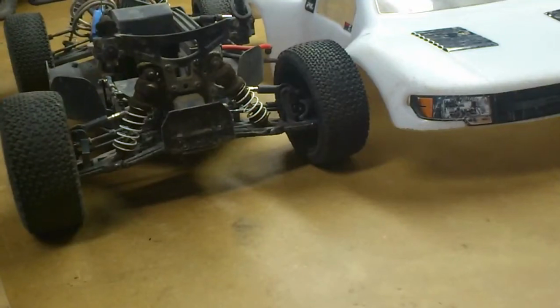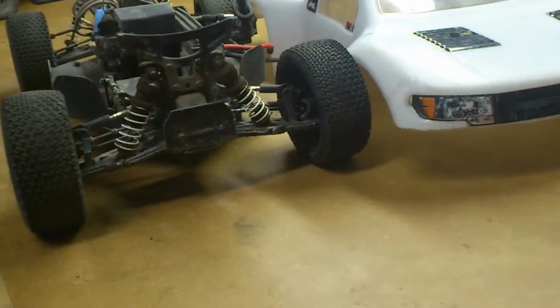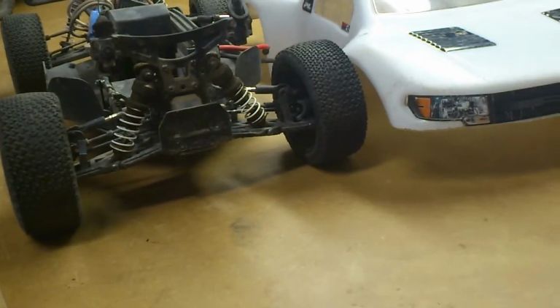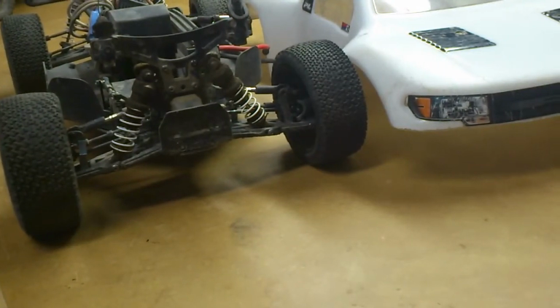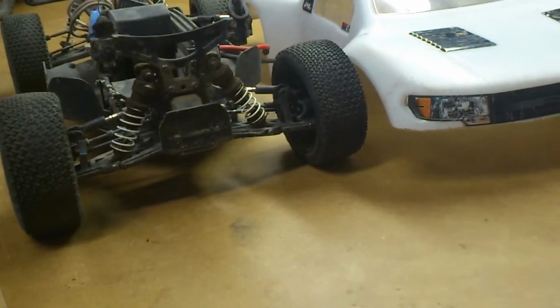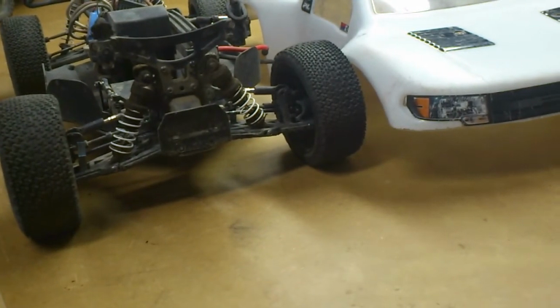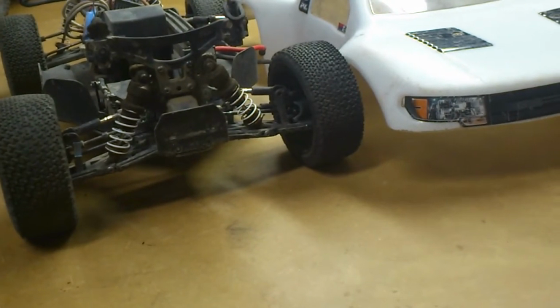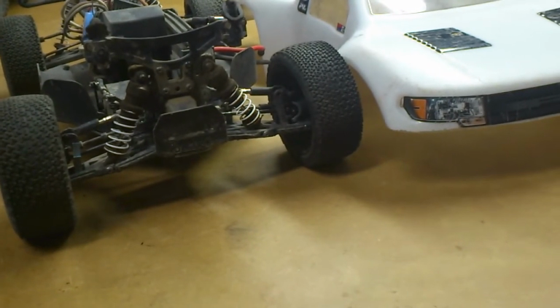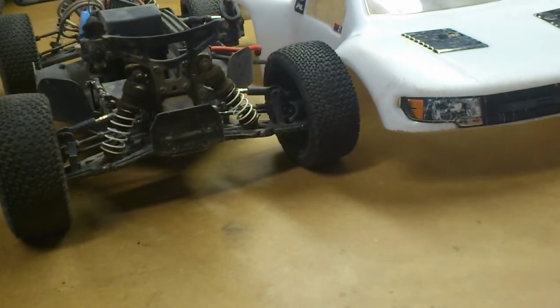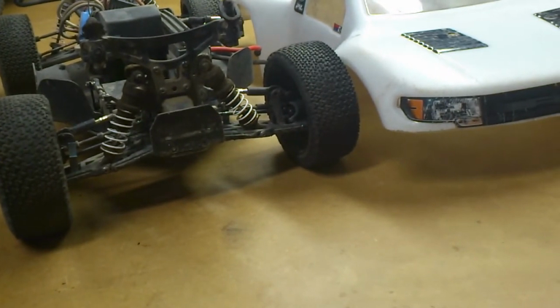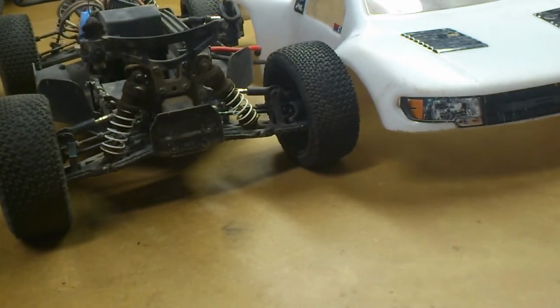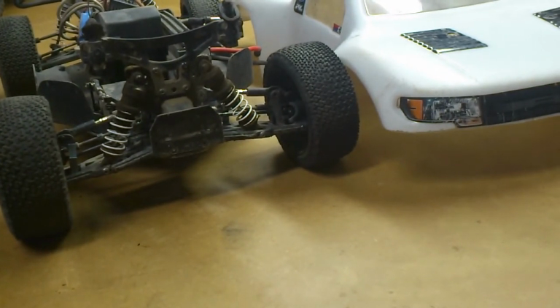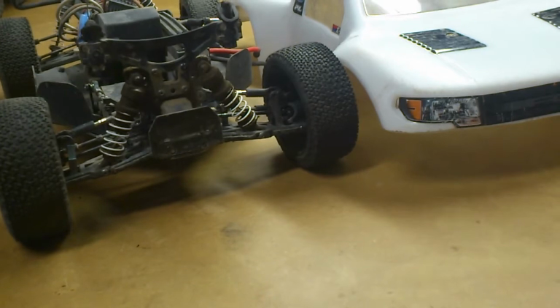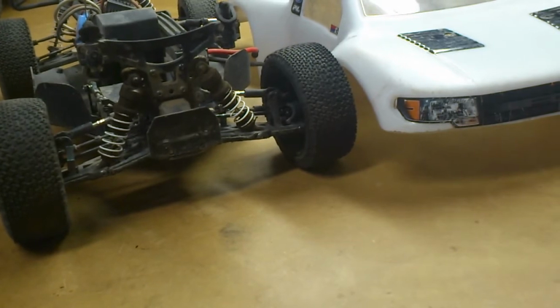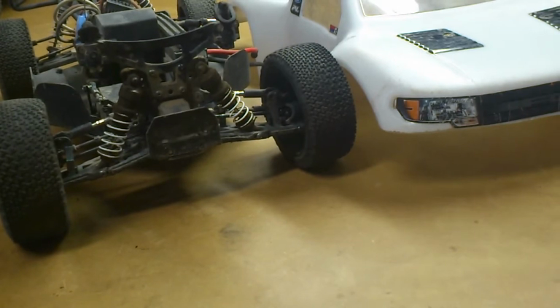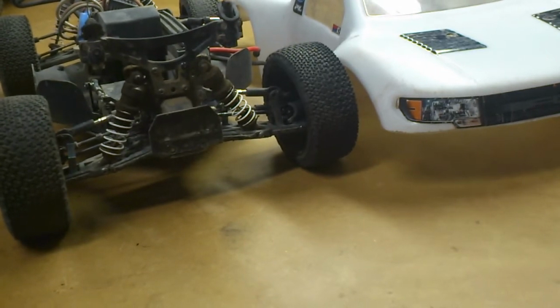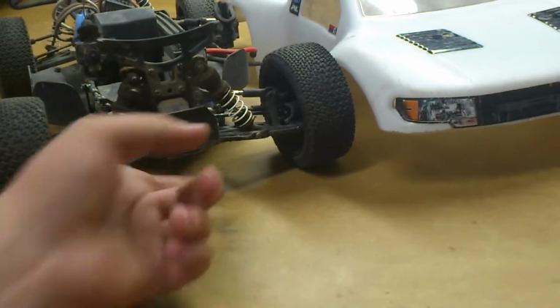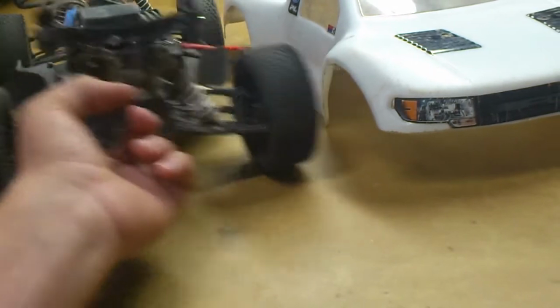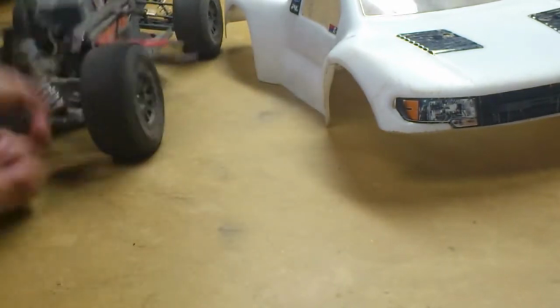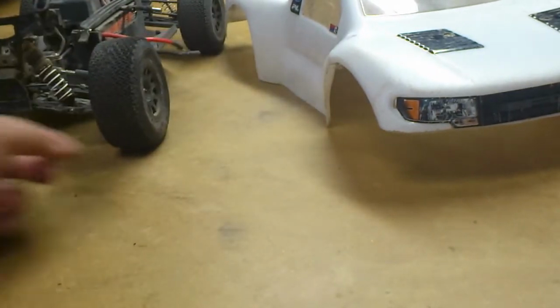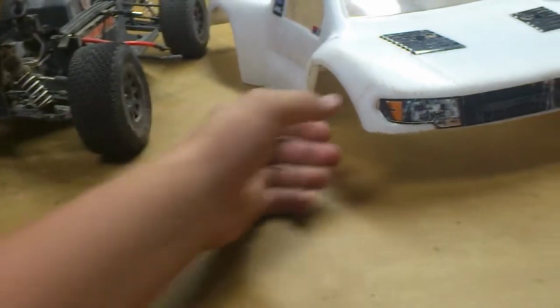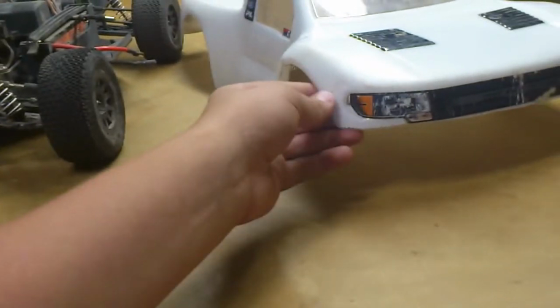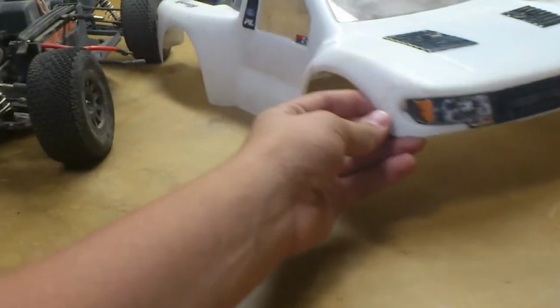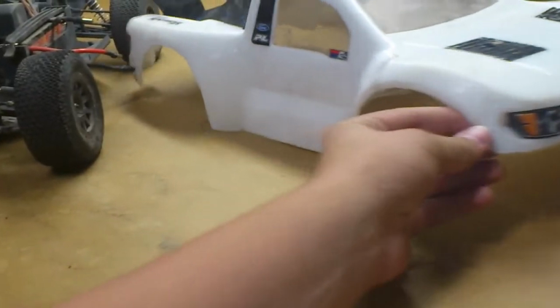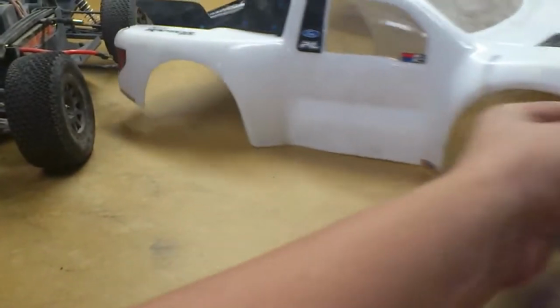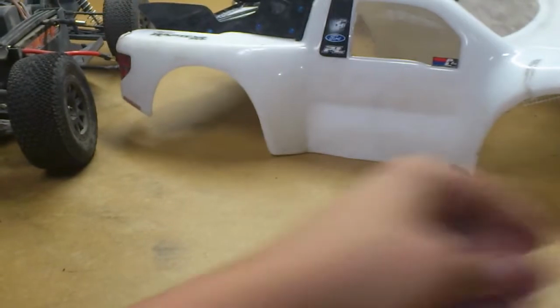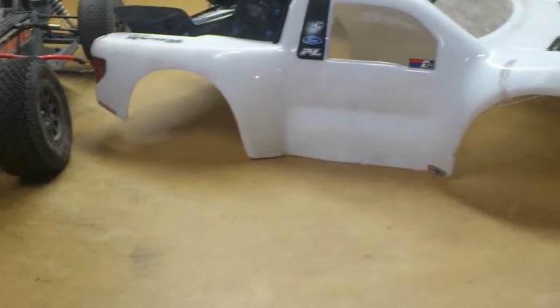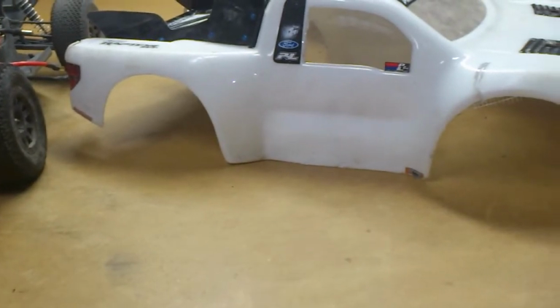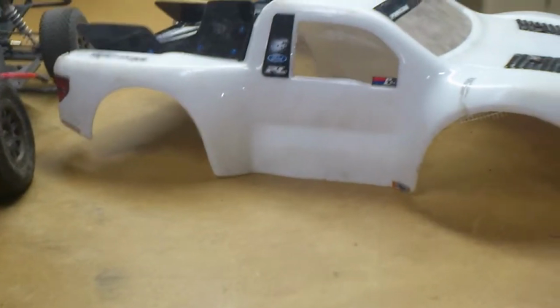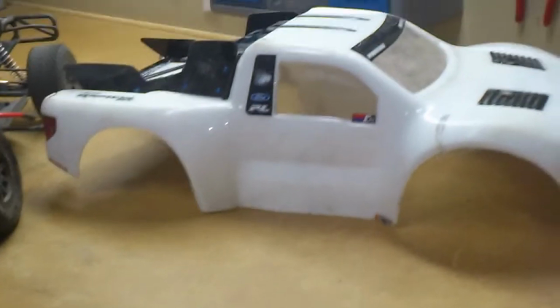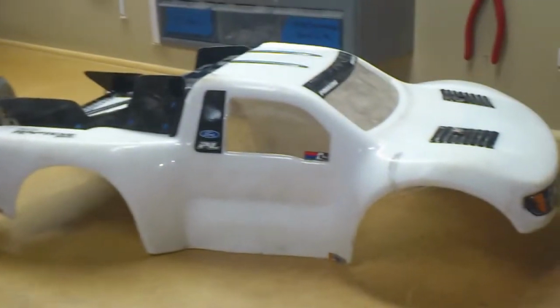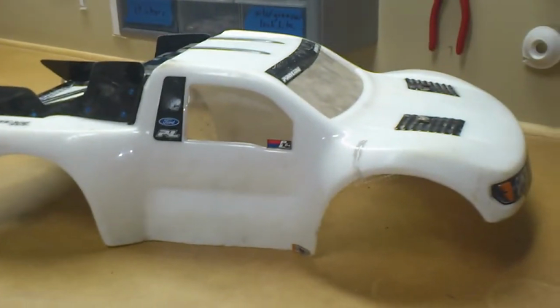Hey guys, just doing a quick video on my German SCRT10. First off, I'll show you the body — it's a Proline Ford Raptor body.